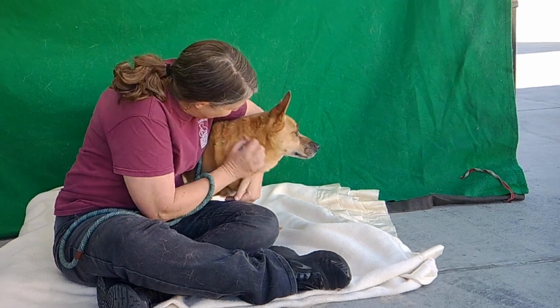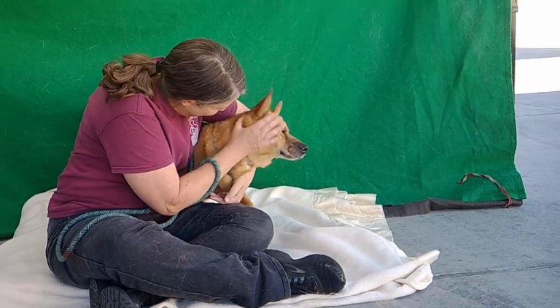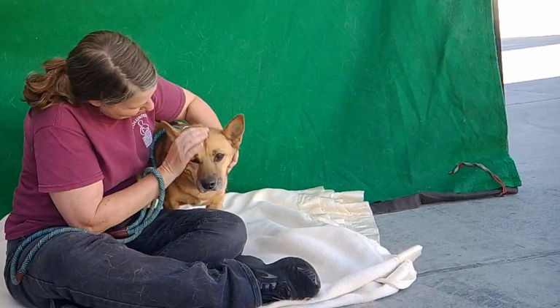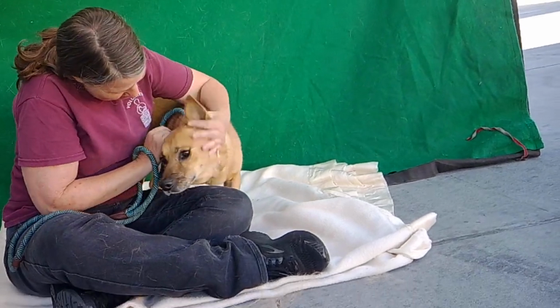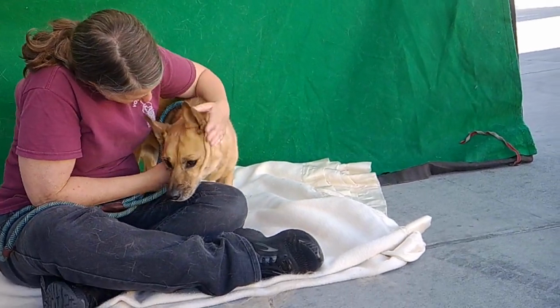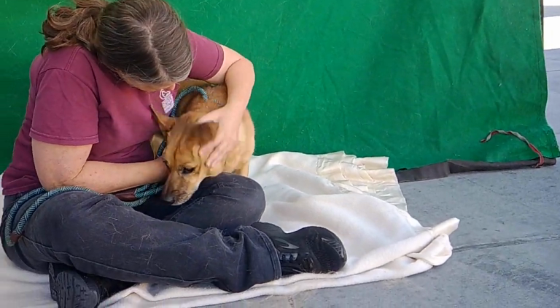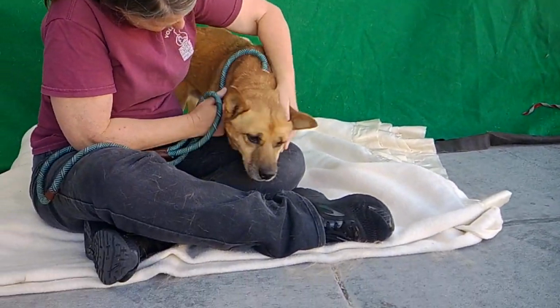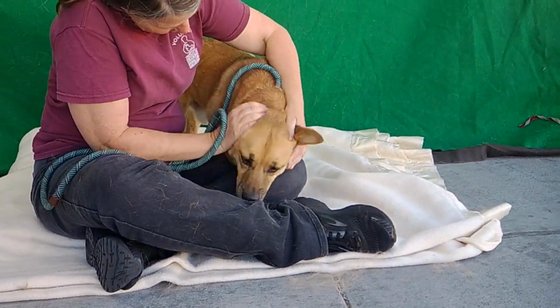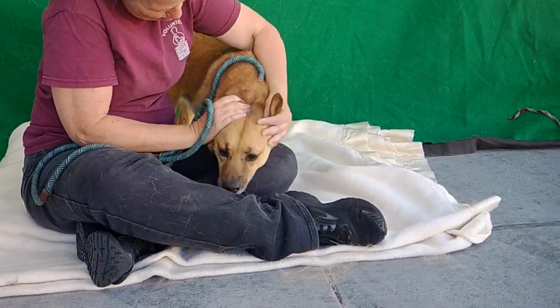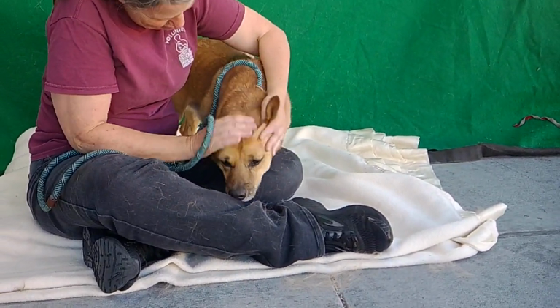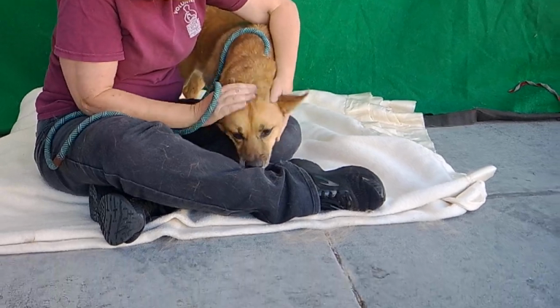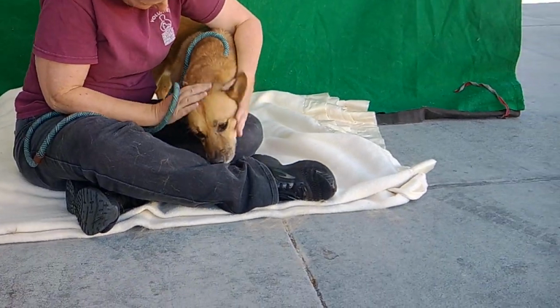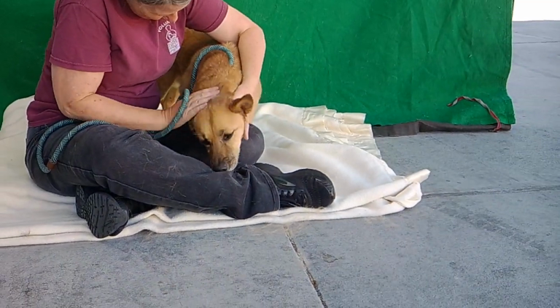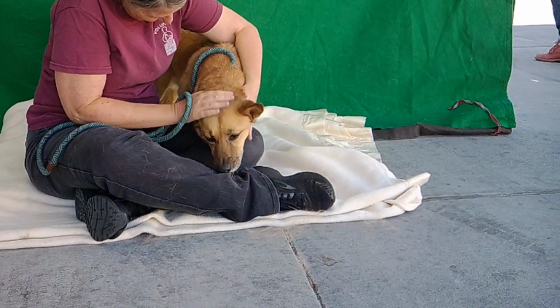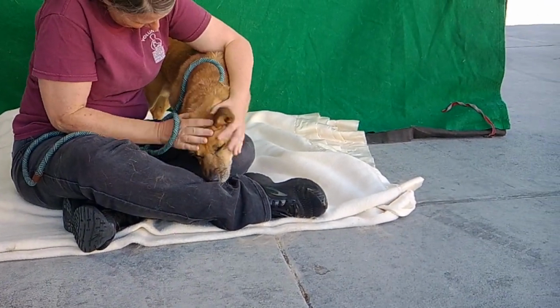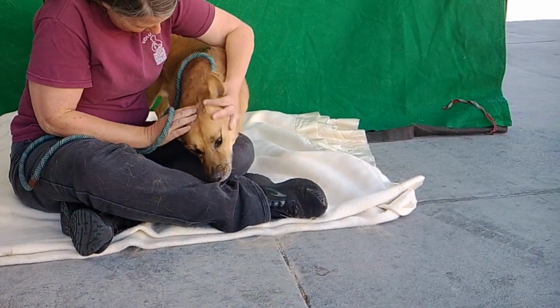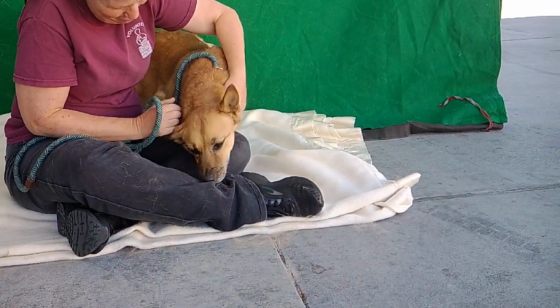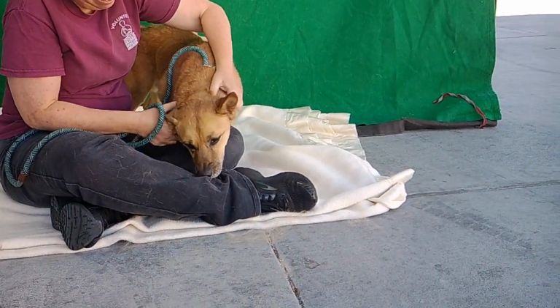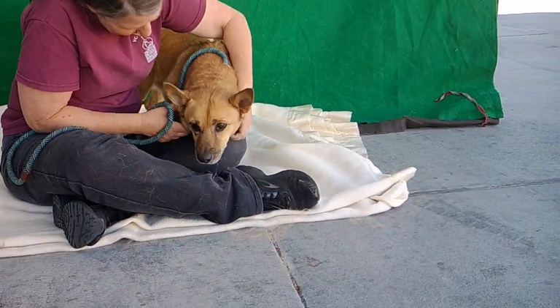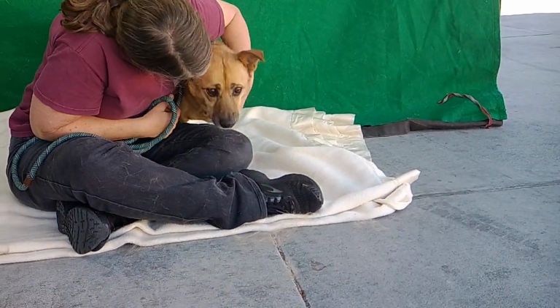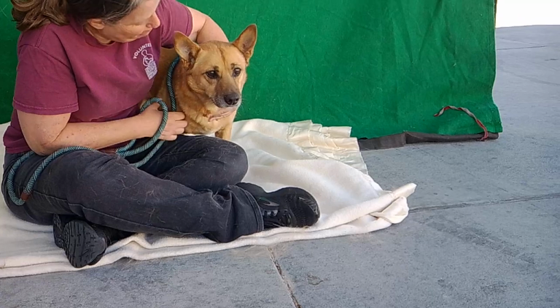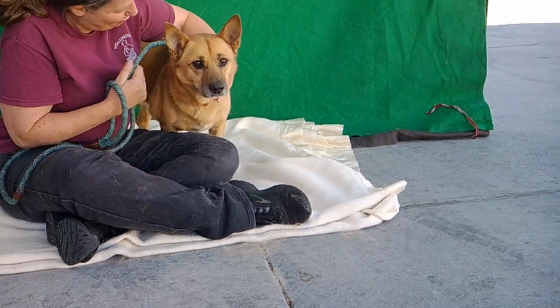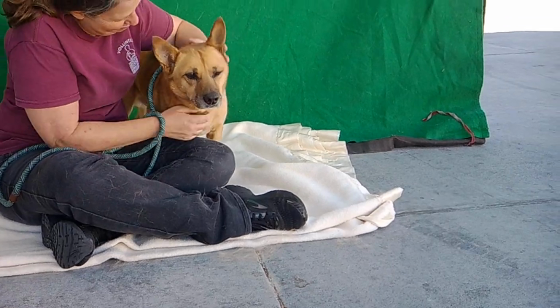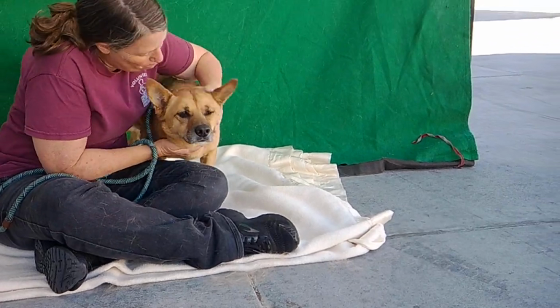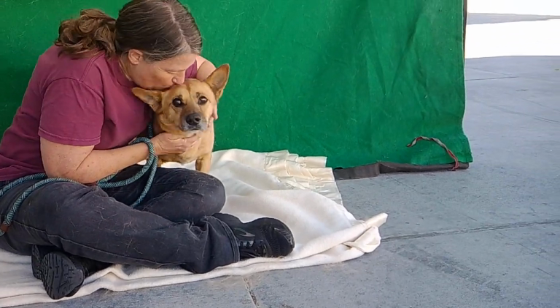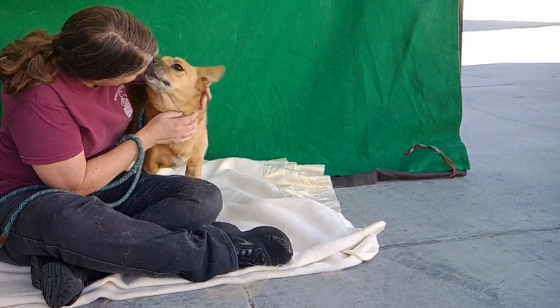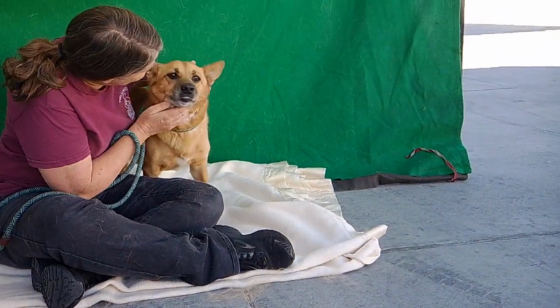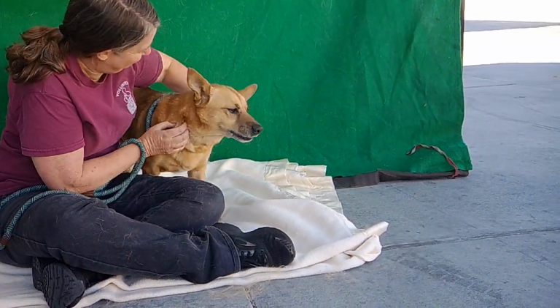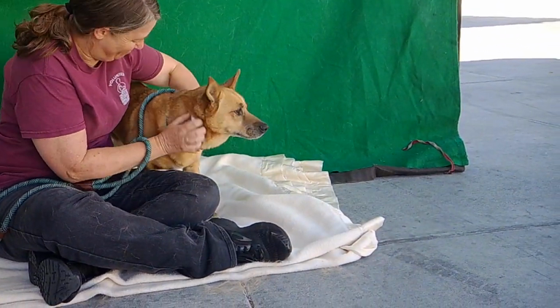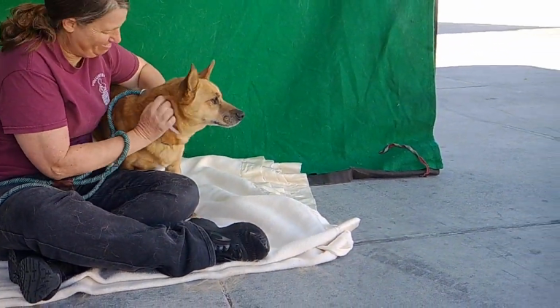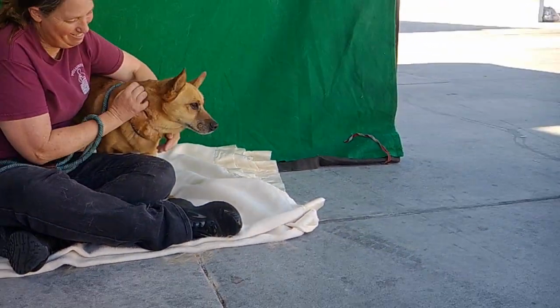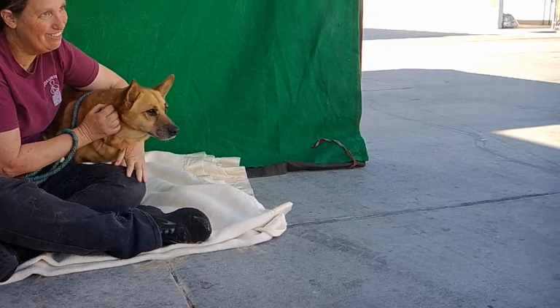This is our sweet friend, Jordan. Look at that sweet face. He is an older gentleman — we have him down at the shelter at 13 — but he's certainly not acting like it. He is spry as can be. He is a Welsh Corgi Cardigan mix, so he is very regal indeed.